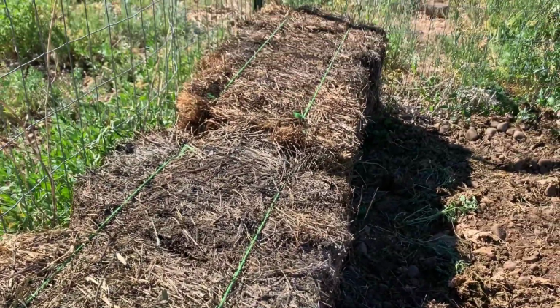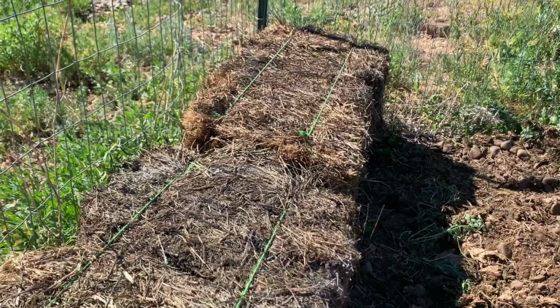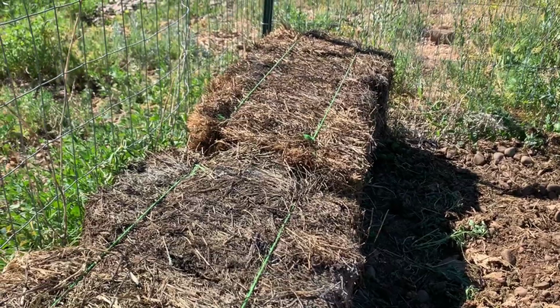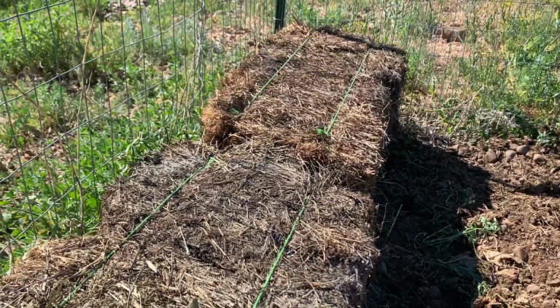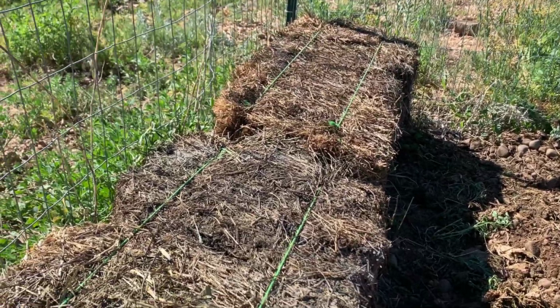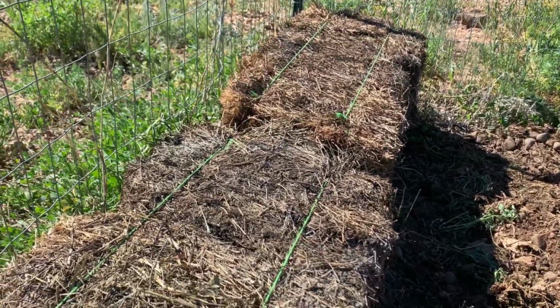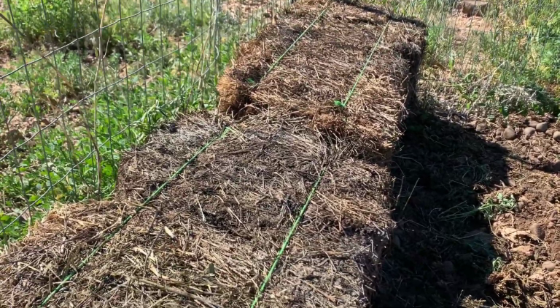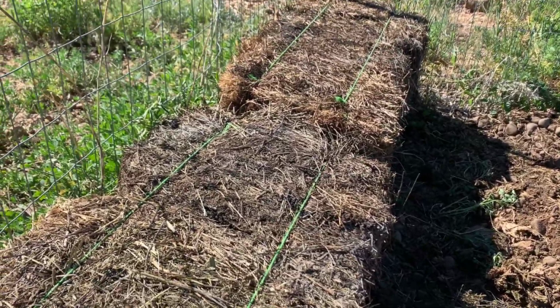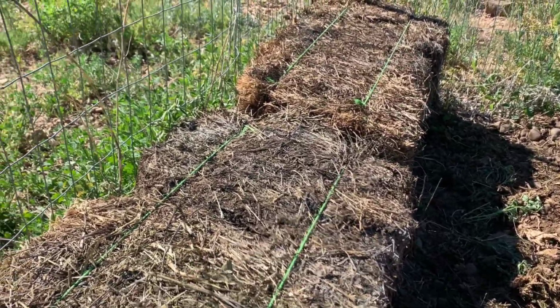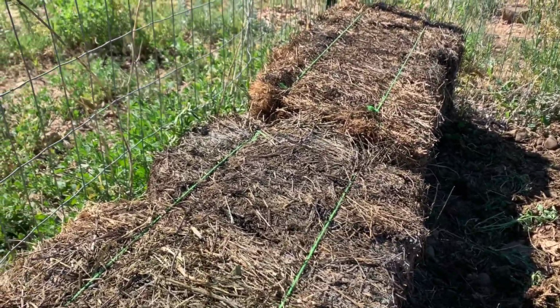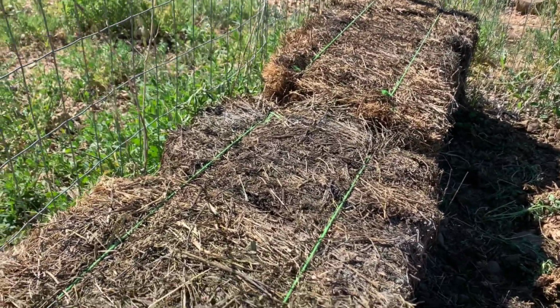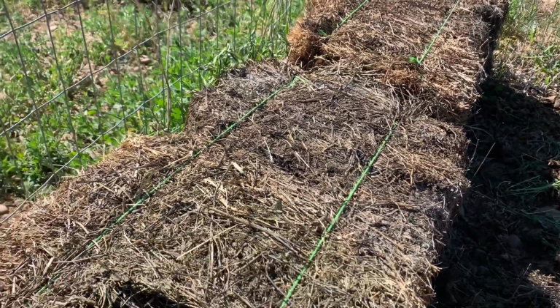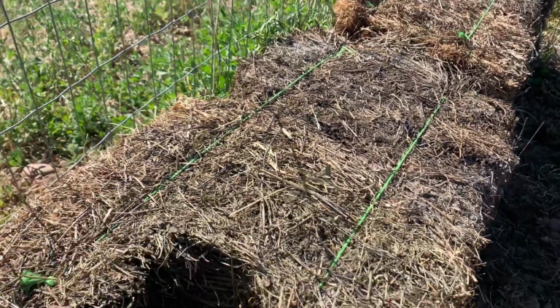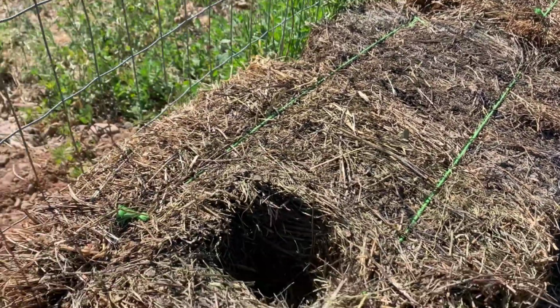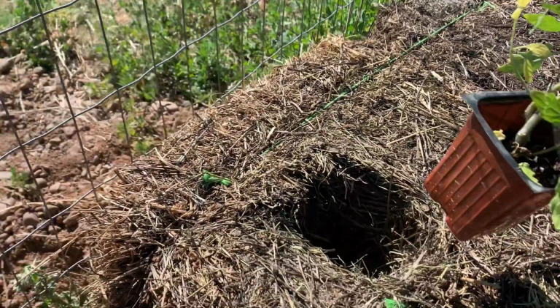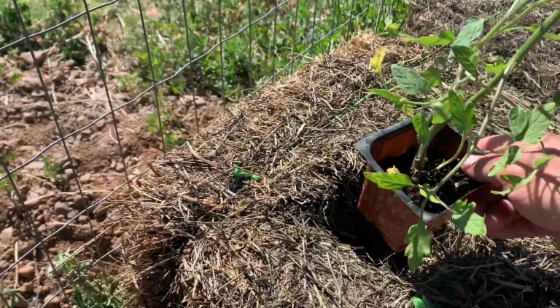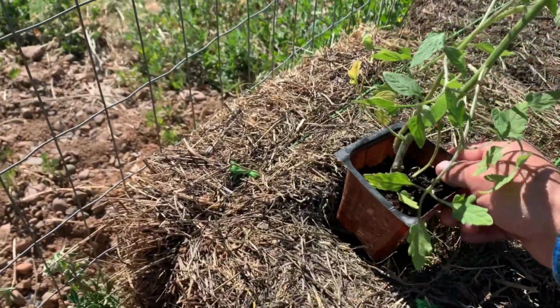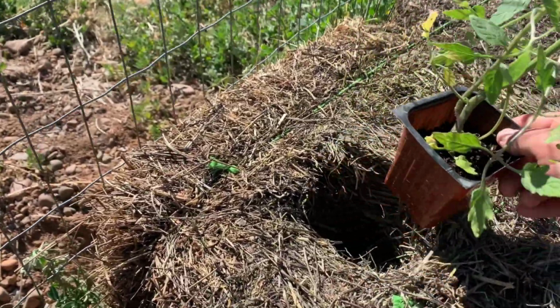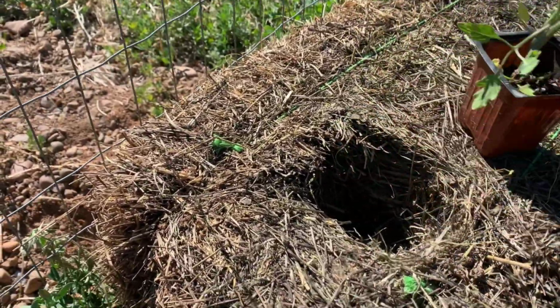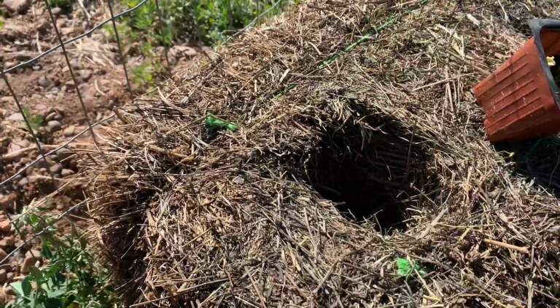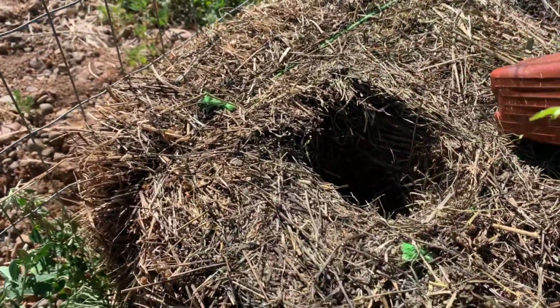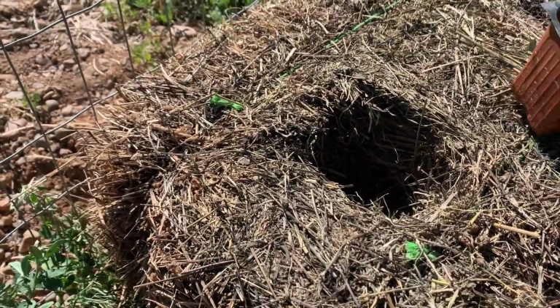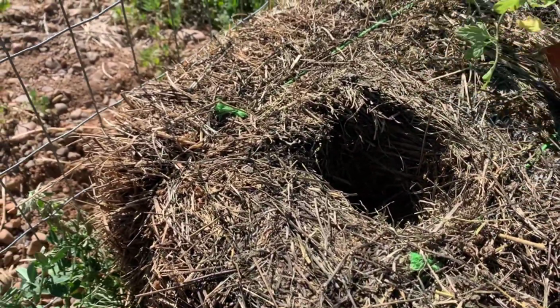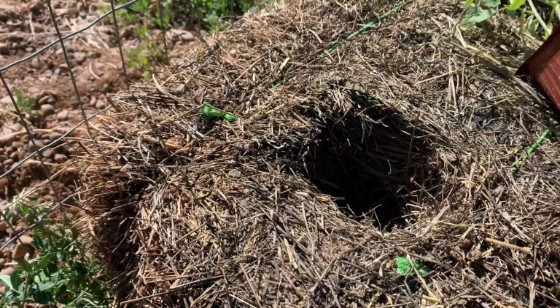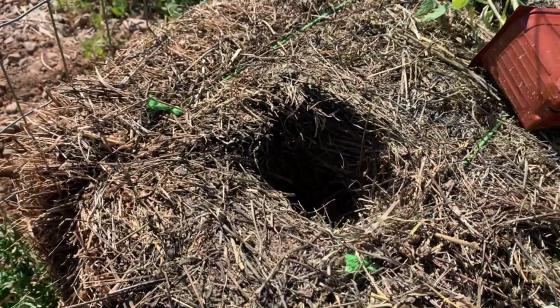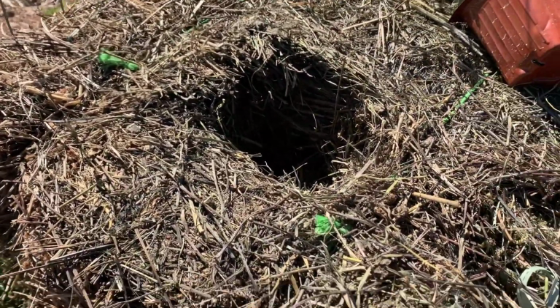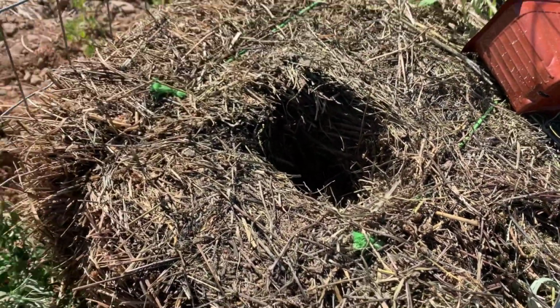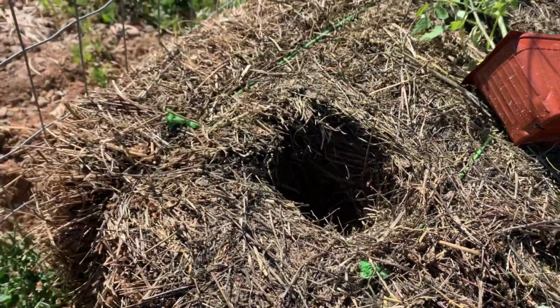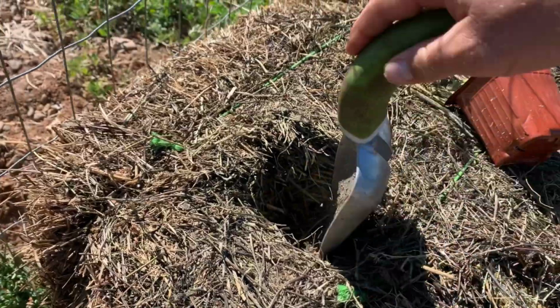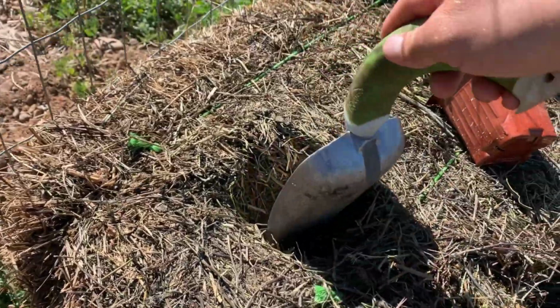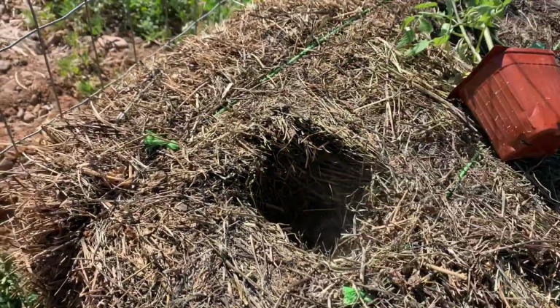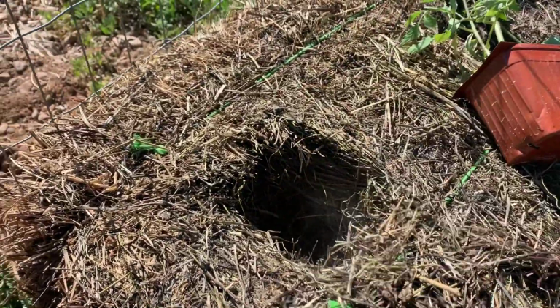These are hay bales that we have — they're top bales, they got mold and different things on them when they were in the stack from the winter. So what you'll want to do is simply take and just get yourself a nice deep hole.